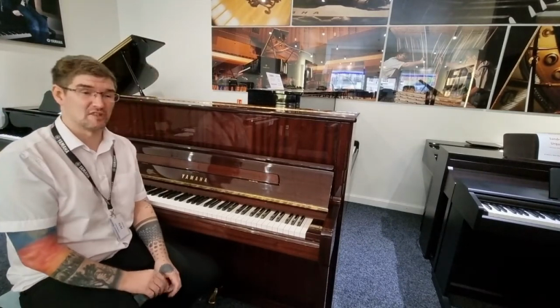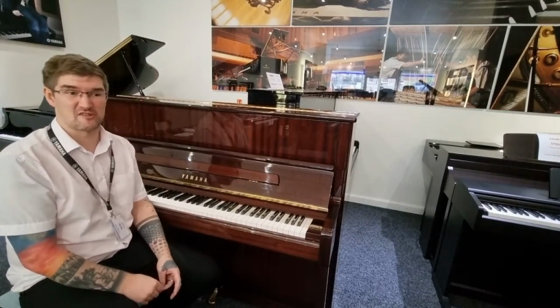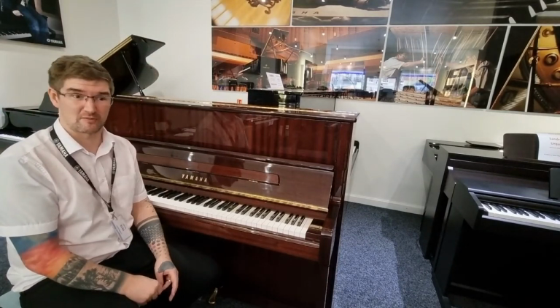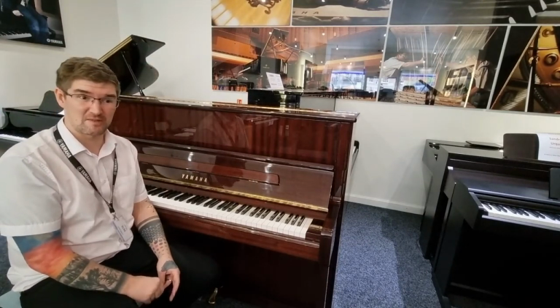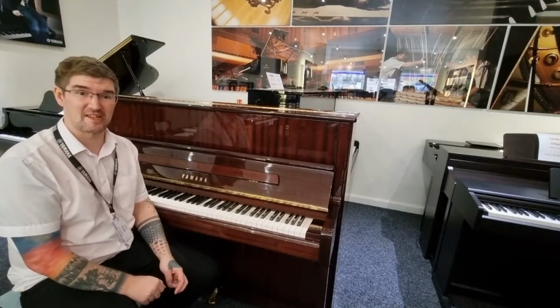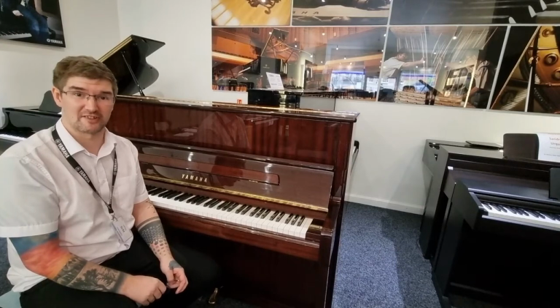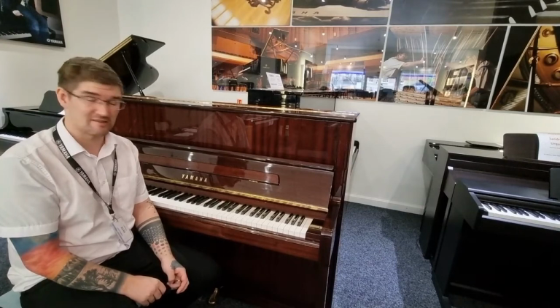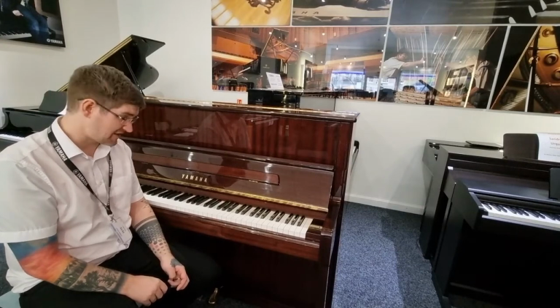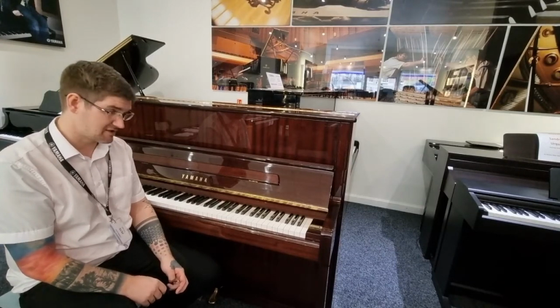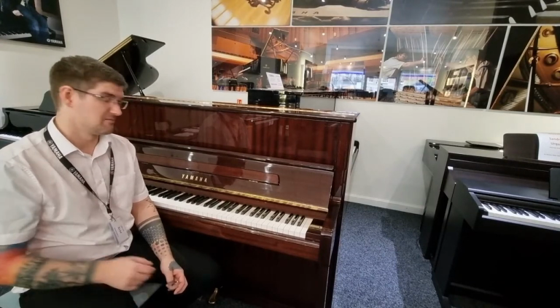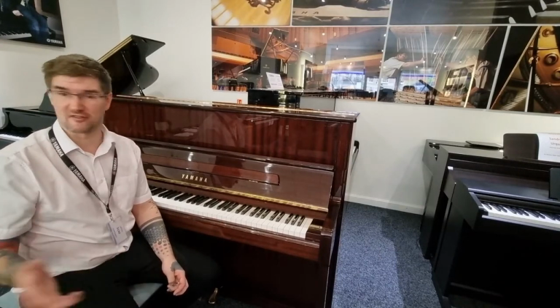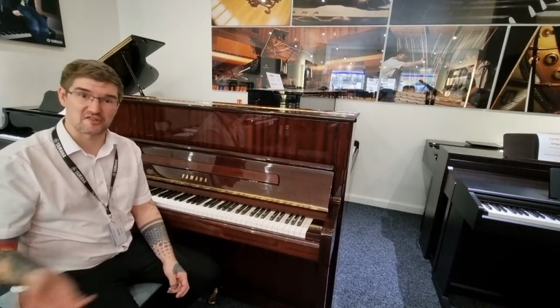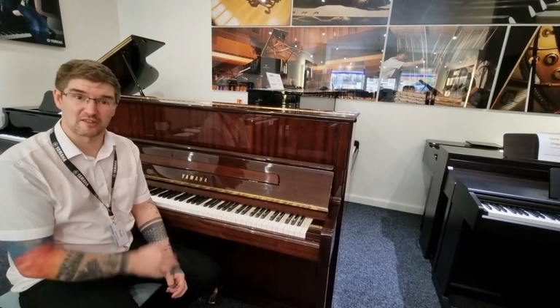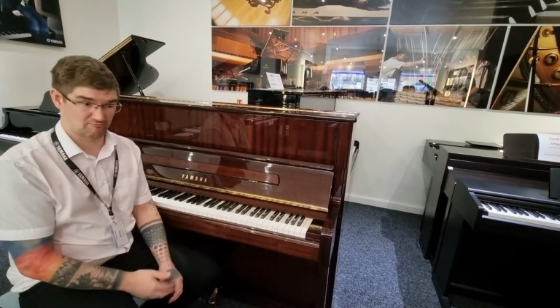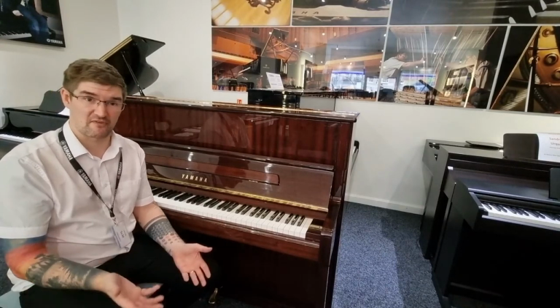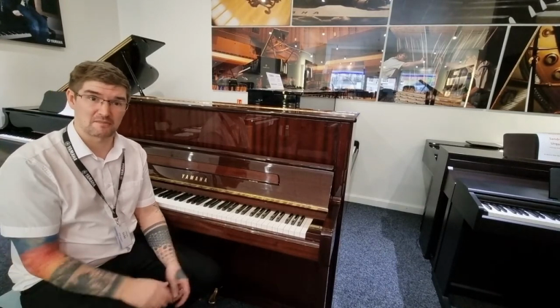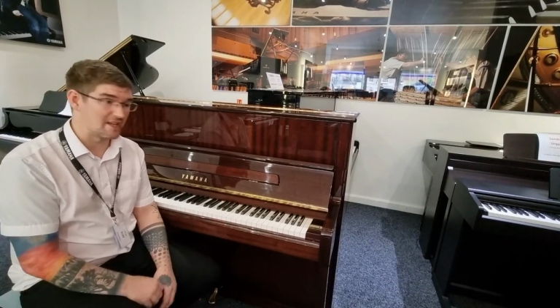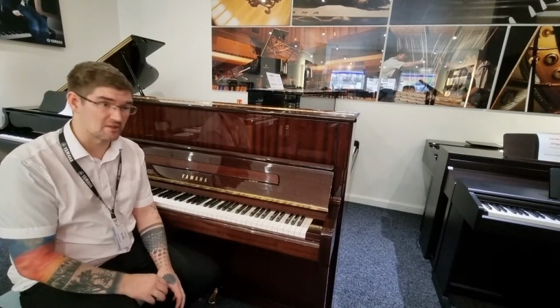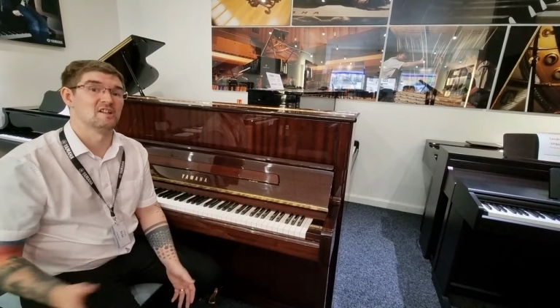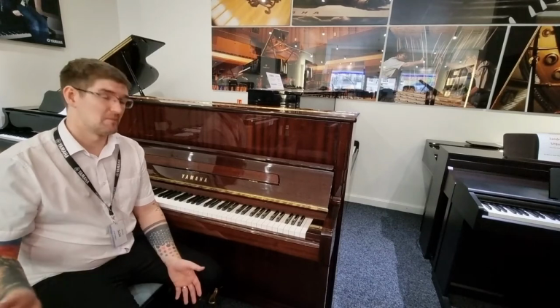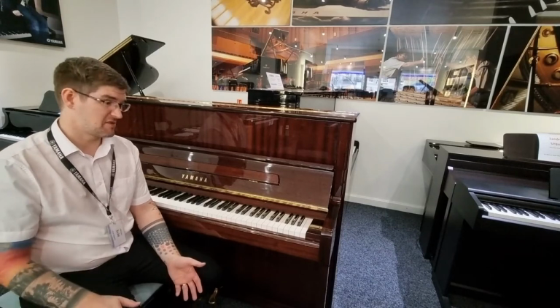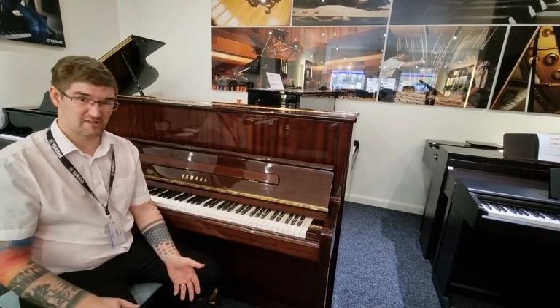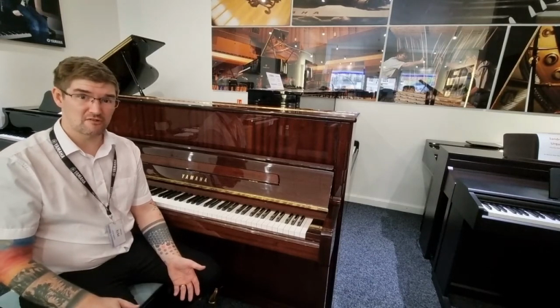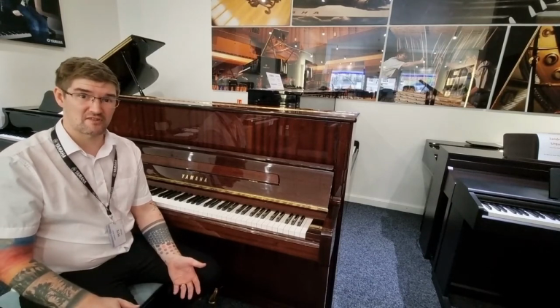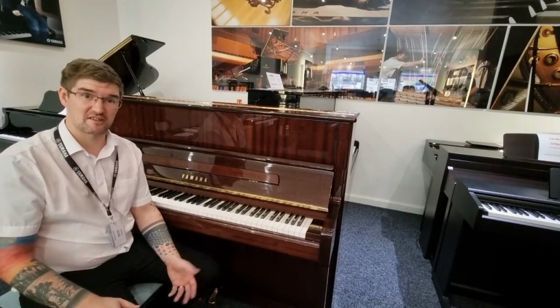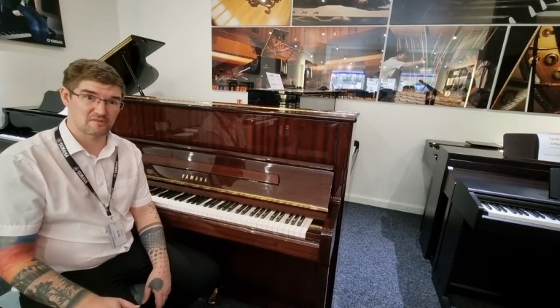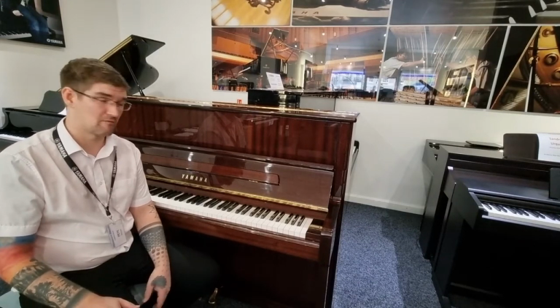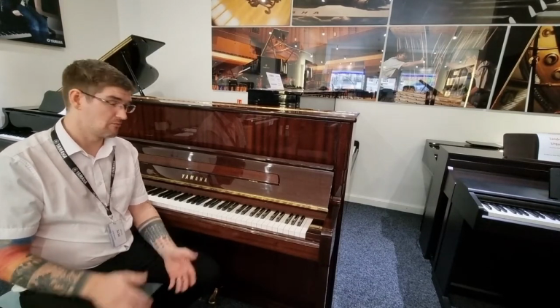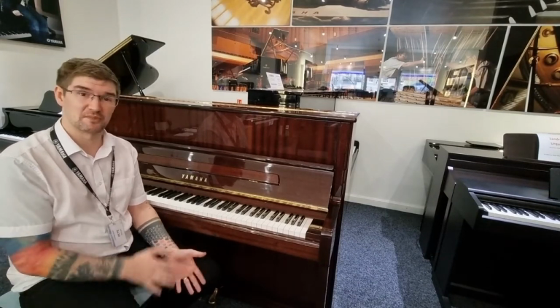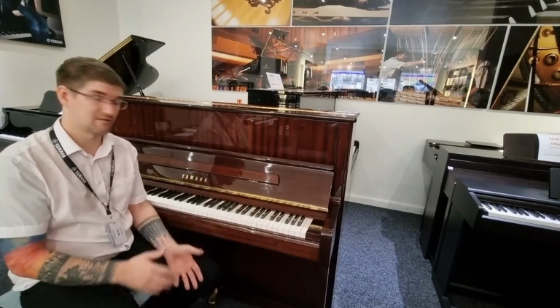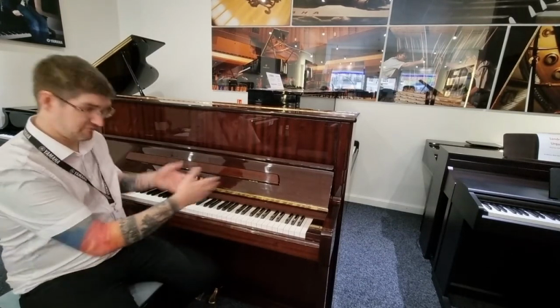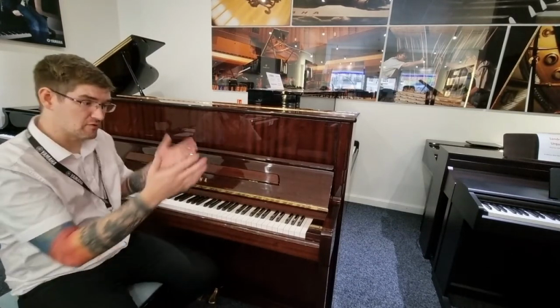Which means no matter what time of day or night you're practicing, you're not disturbing members of the family or neighbours, but it also means that you still have a fantastic acoustic piano for when you want to play it at volume.